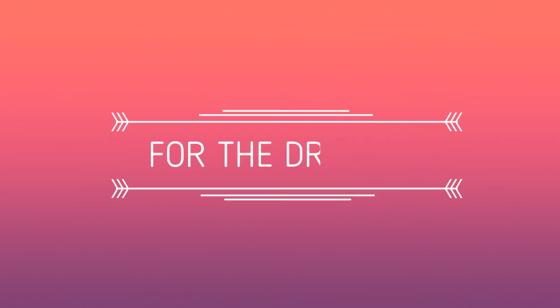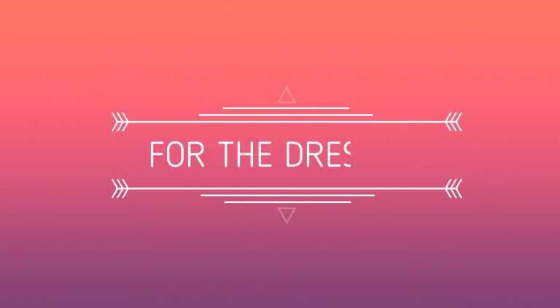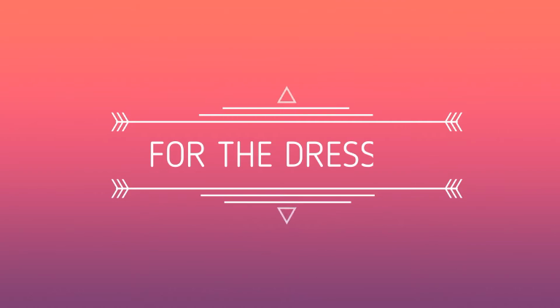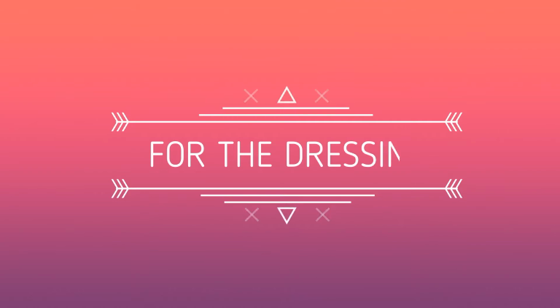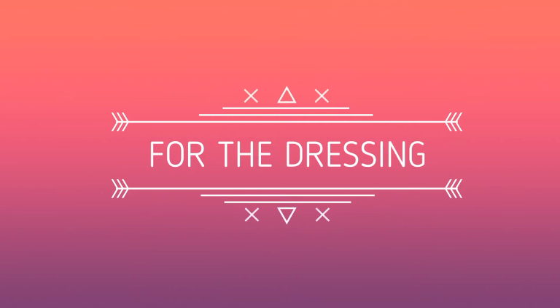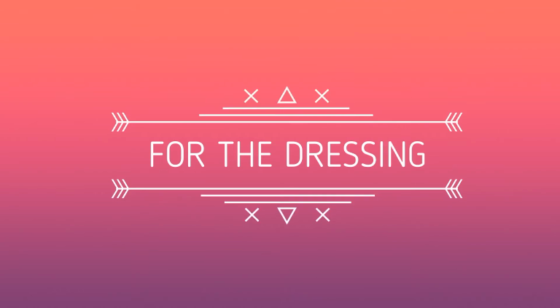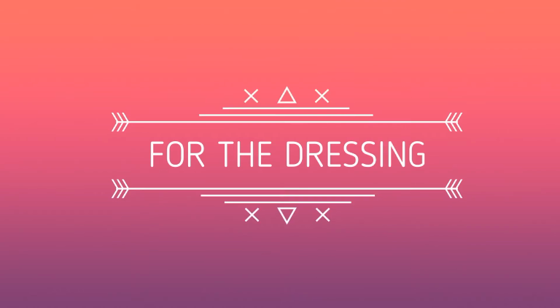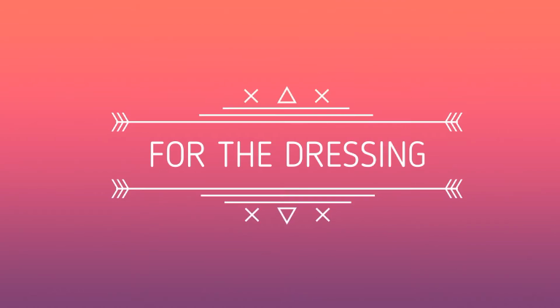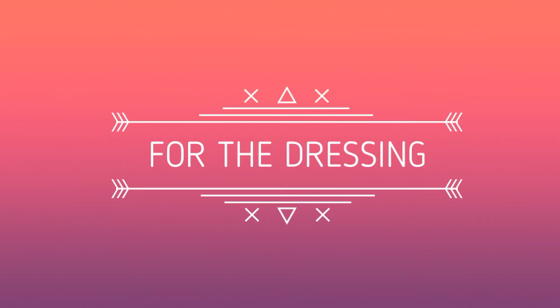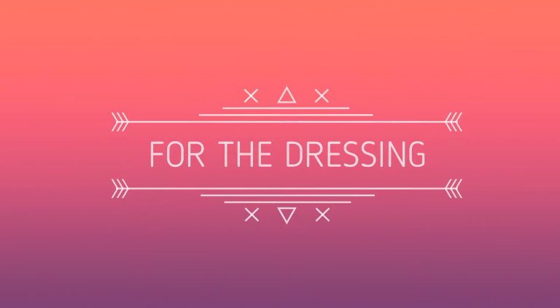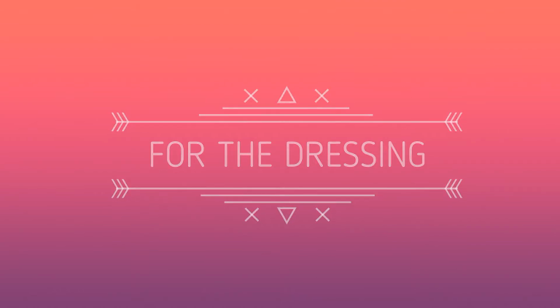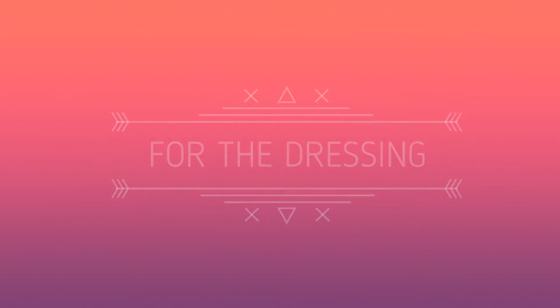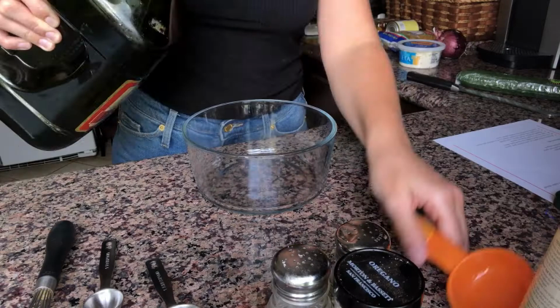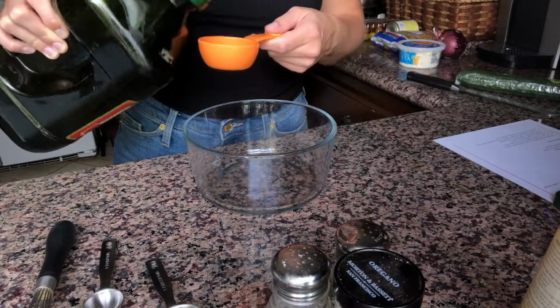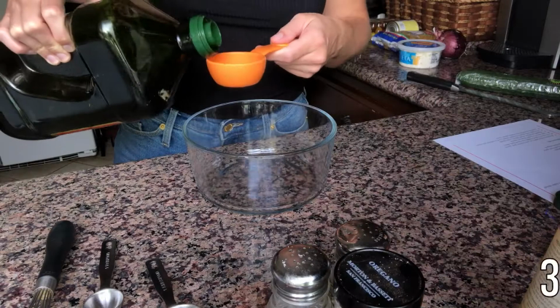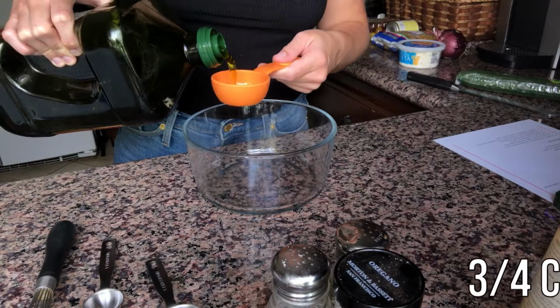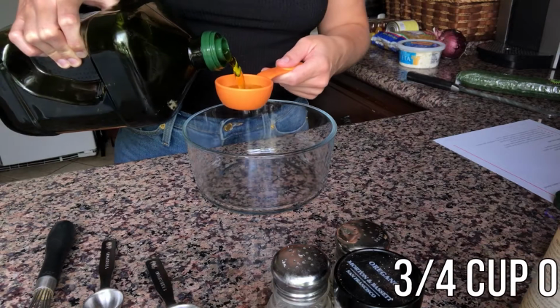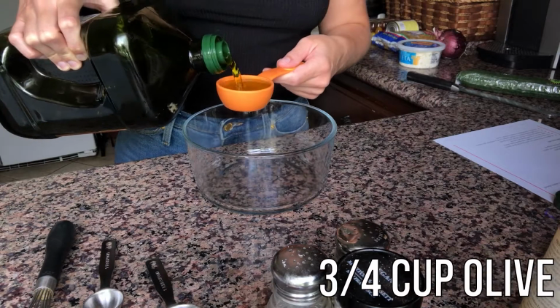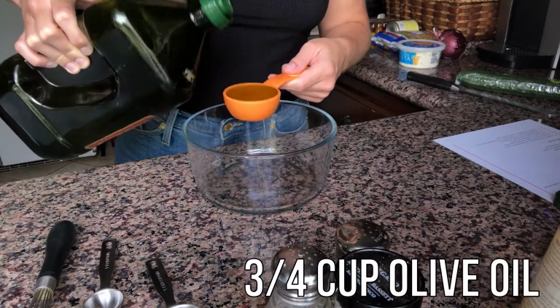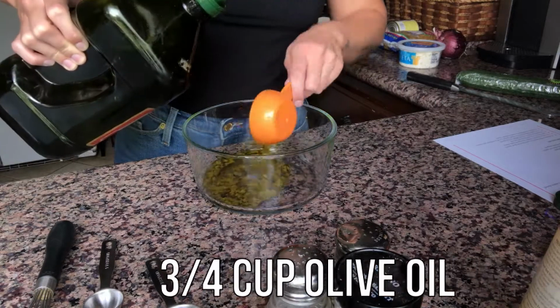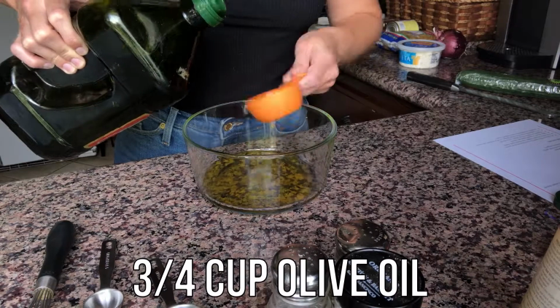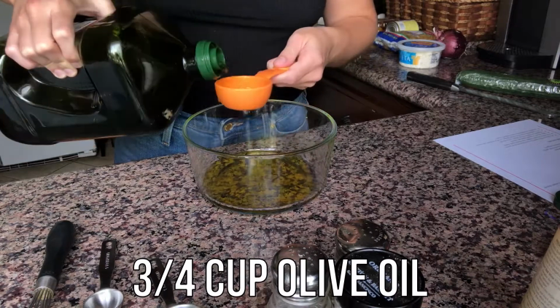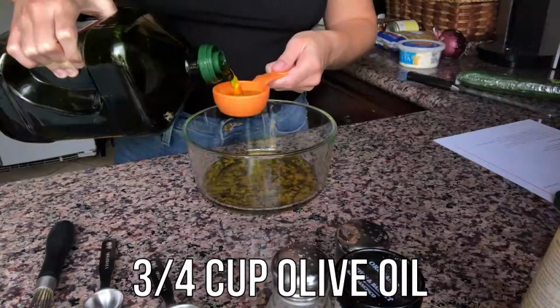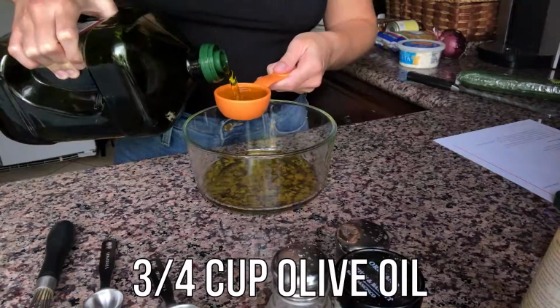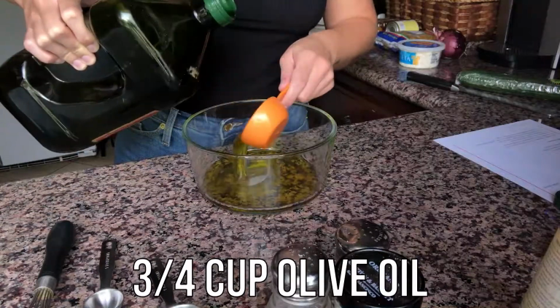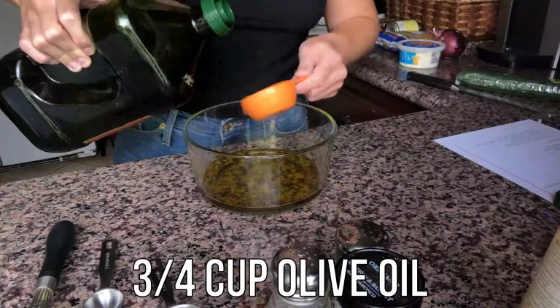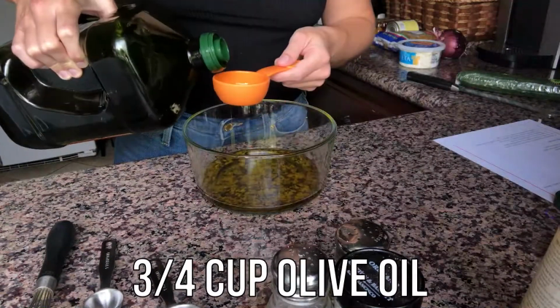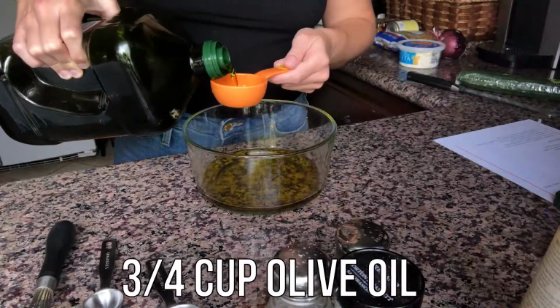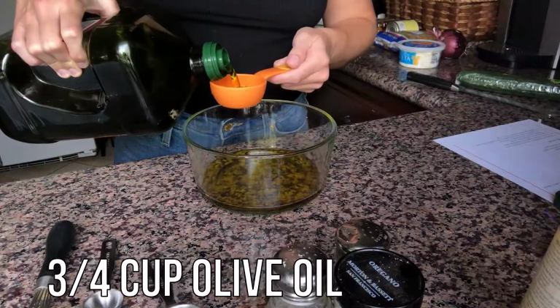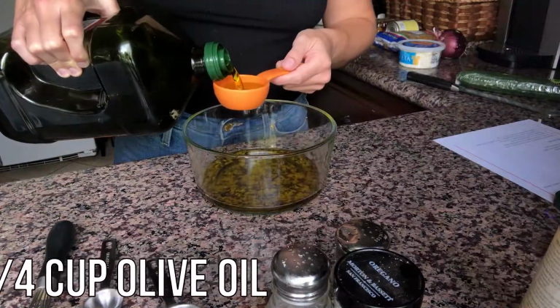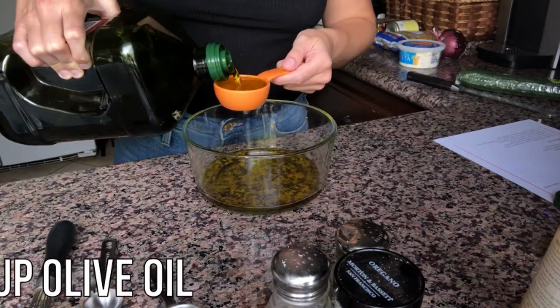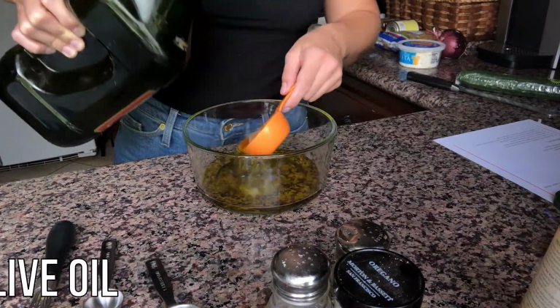We're going to start this recipe today by making a vinaigrette. First, we're going to grab a medium-sized bowl and pour three-fourths cup of olive oil into it.